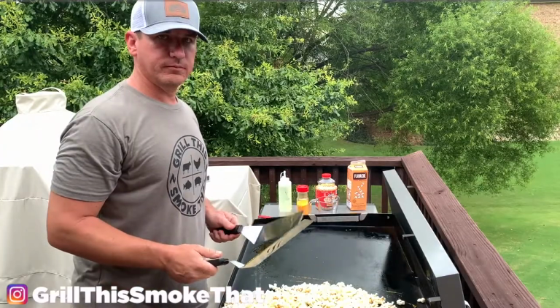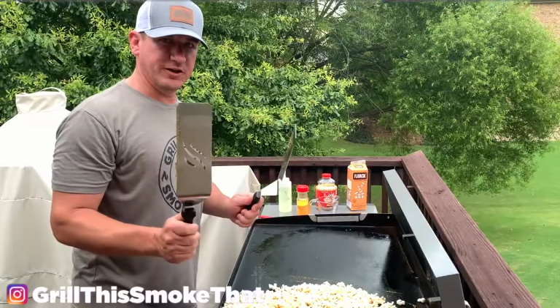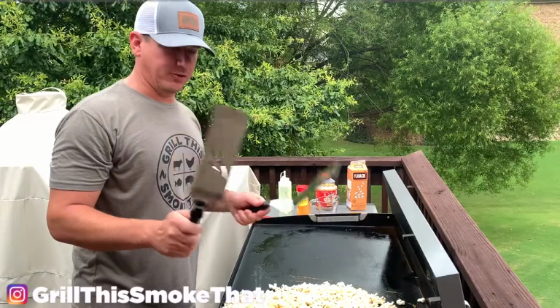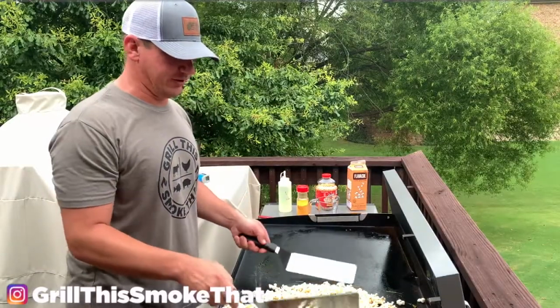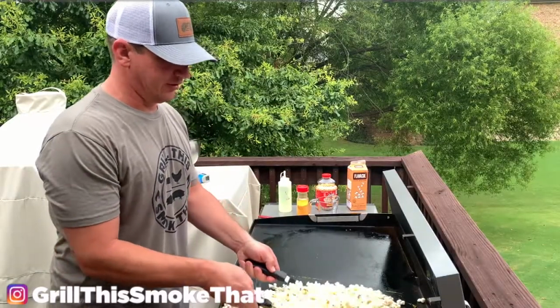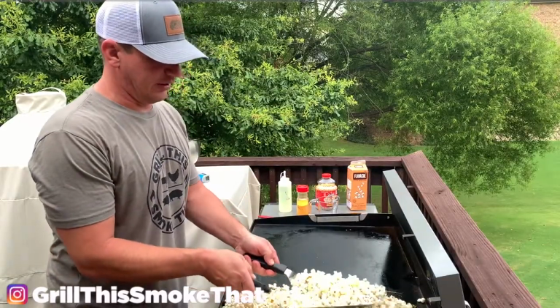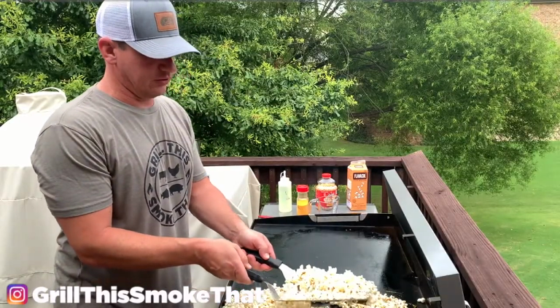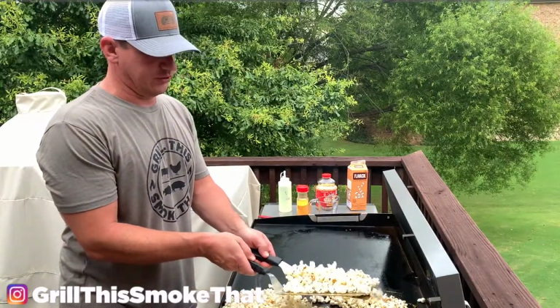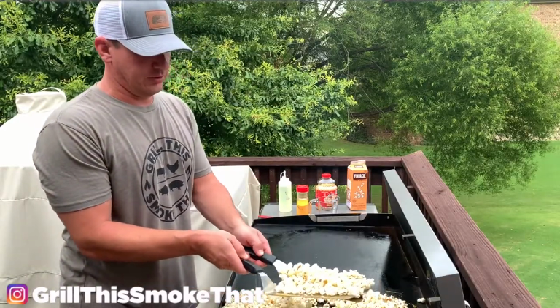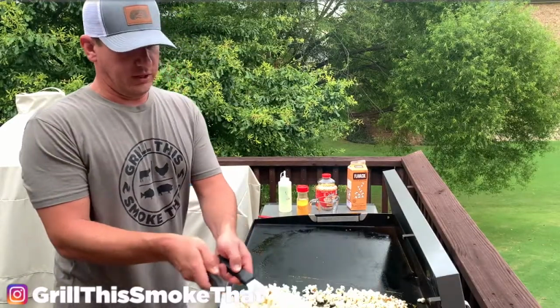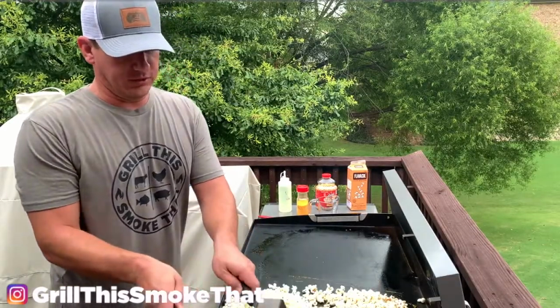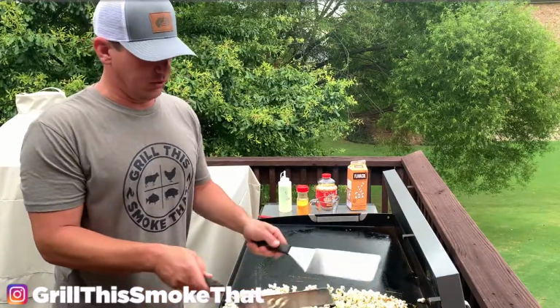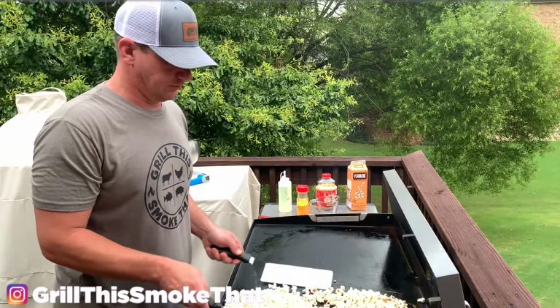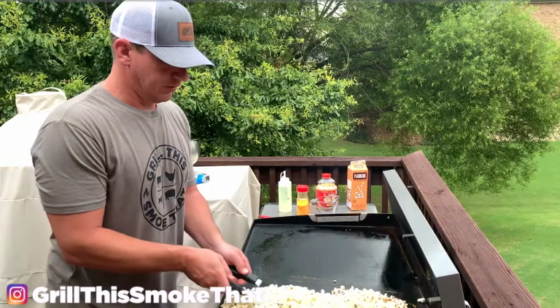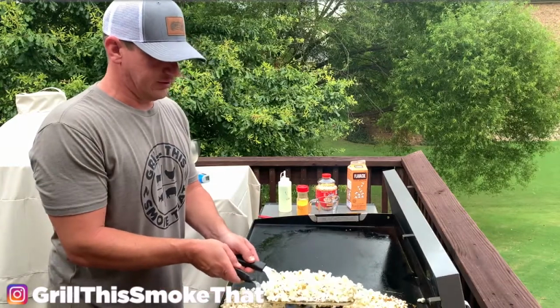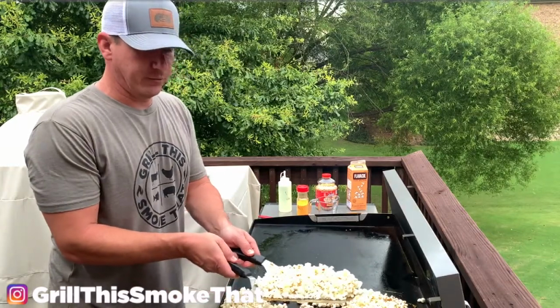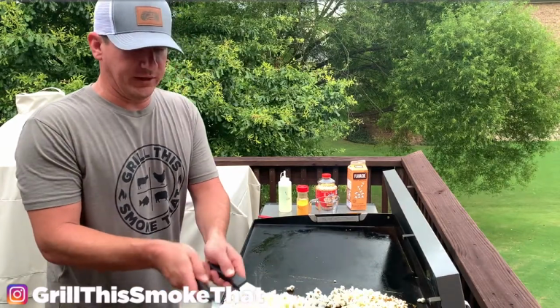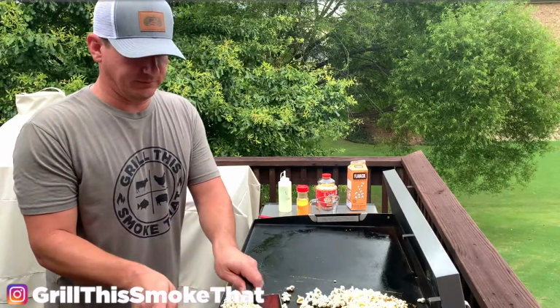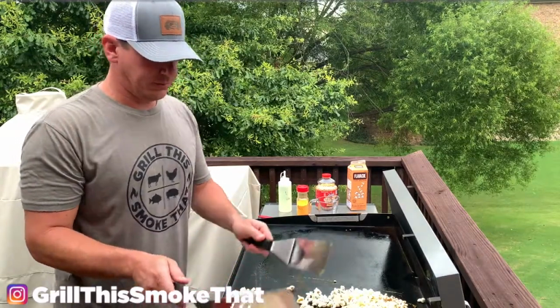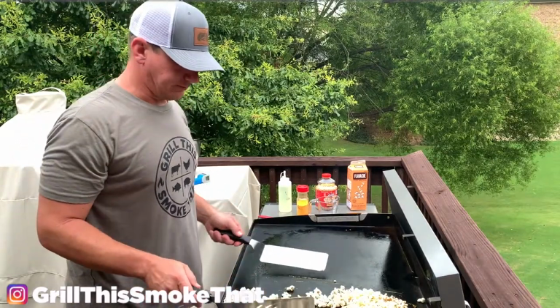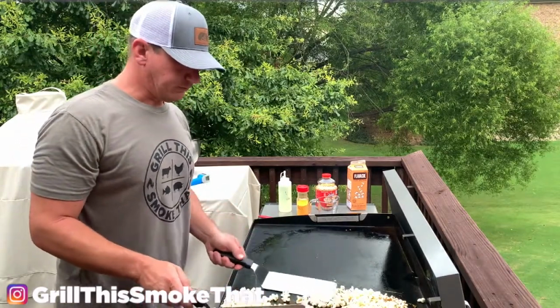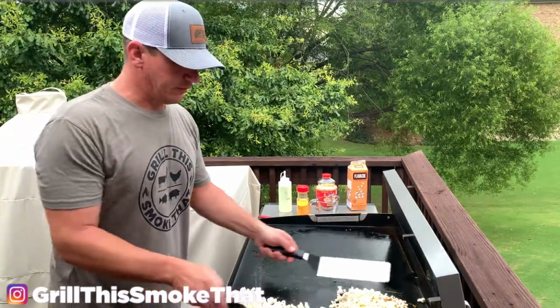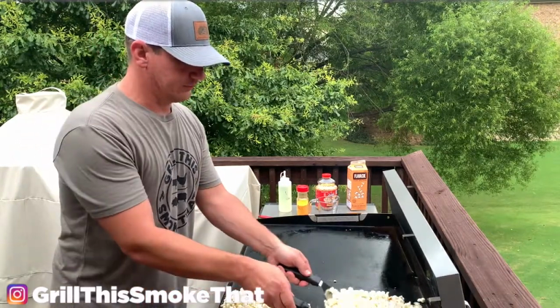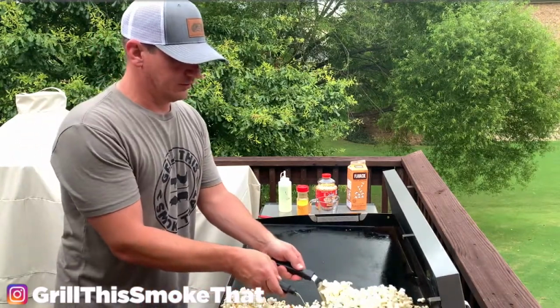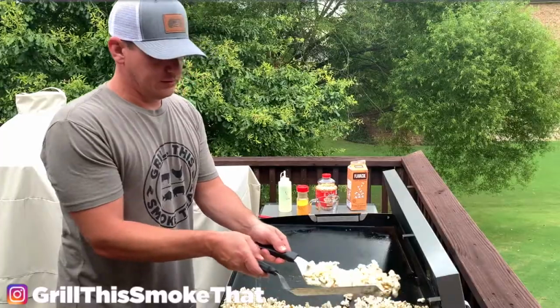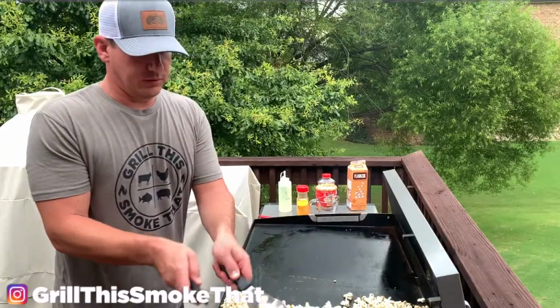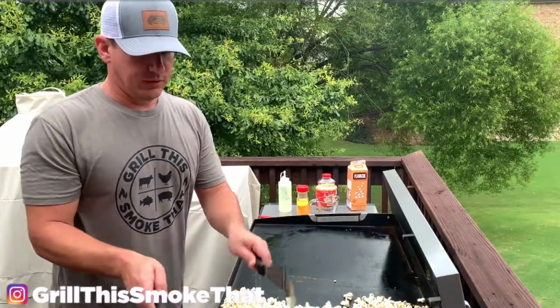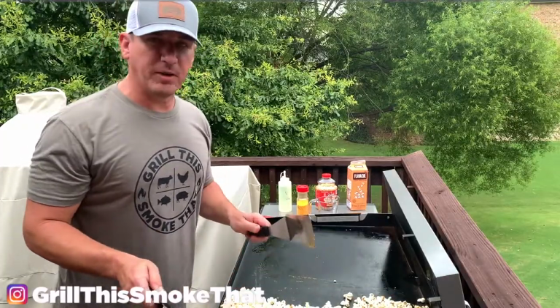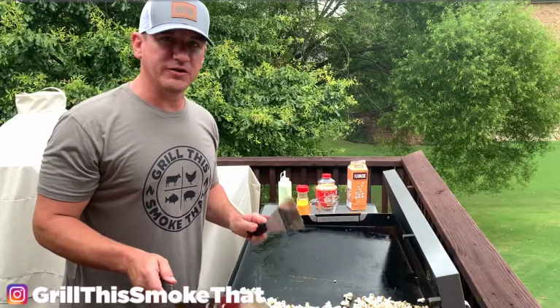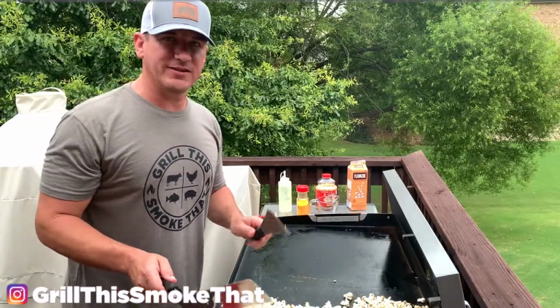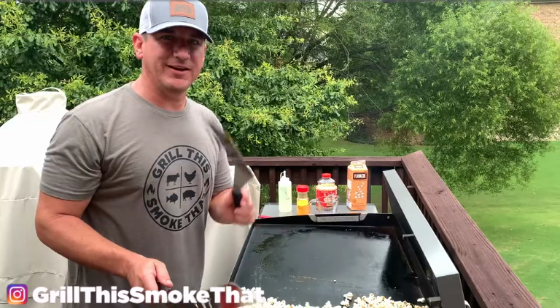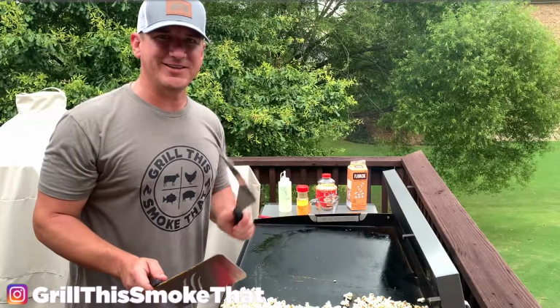Now I just need to take my spatulas and use them like a scoop to get the popcorn into the bowl. And it's time for movie night. This popcorn looks amazing — let's eat!